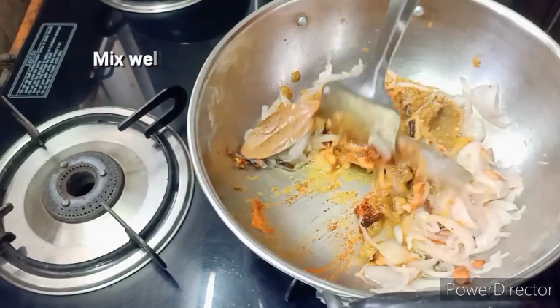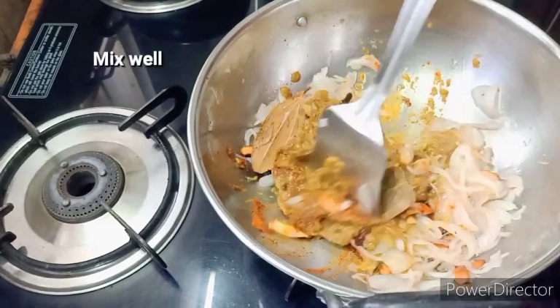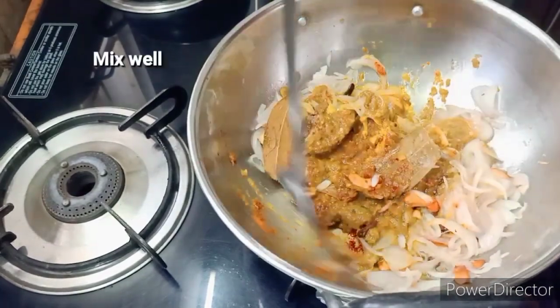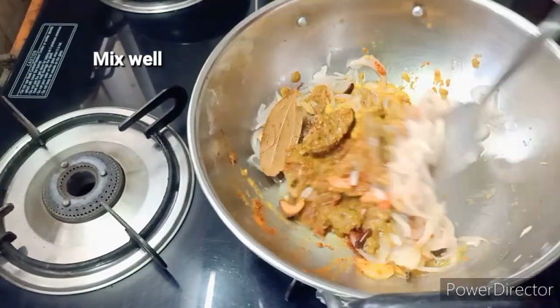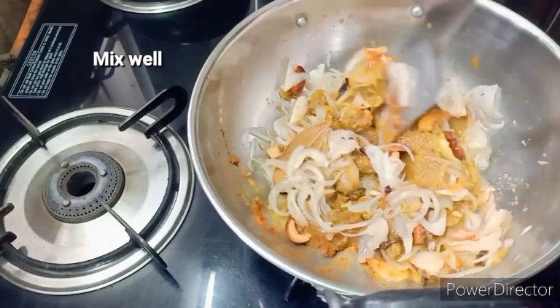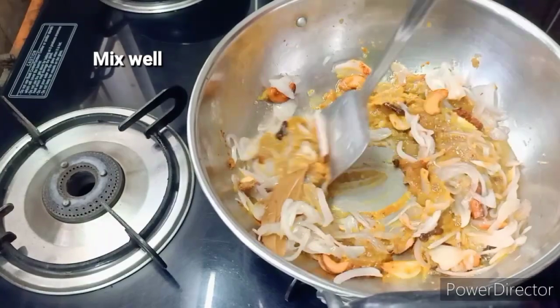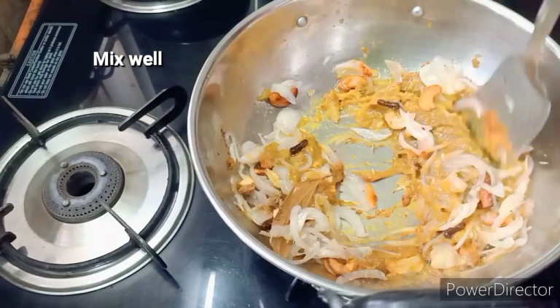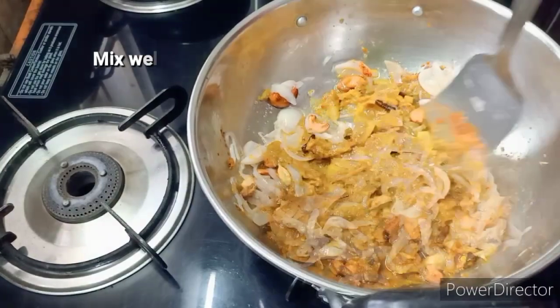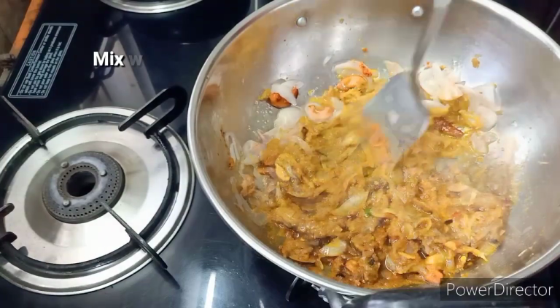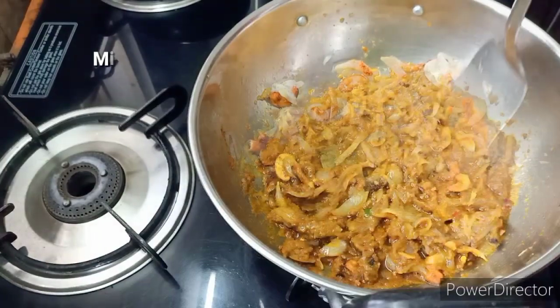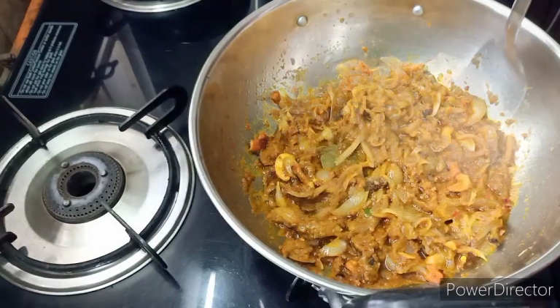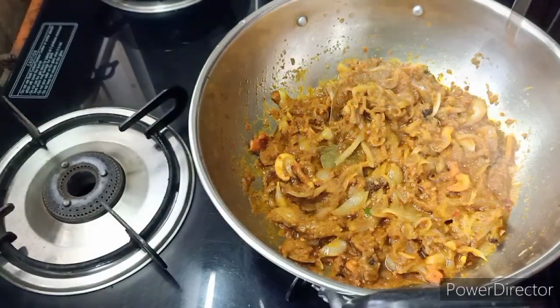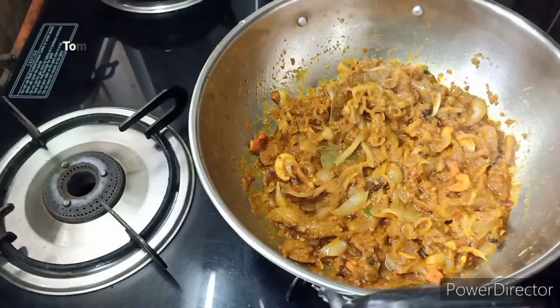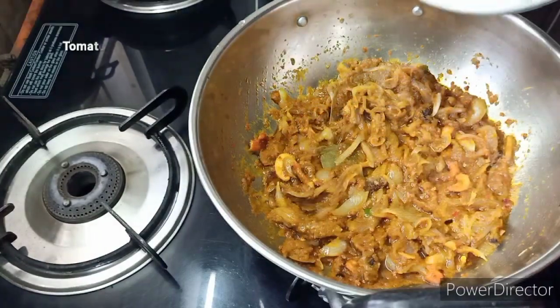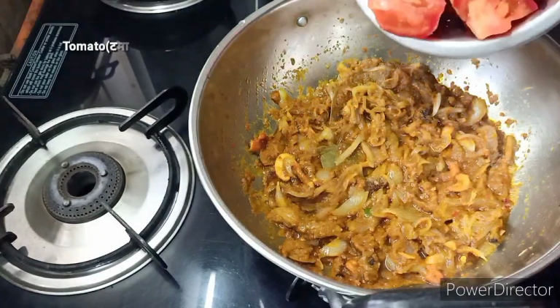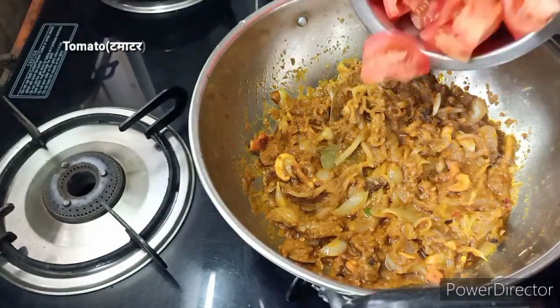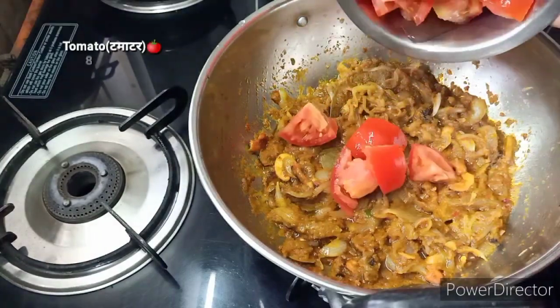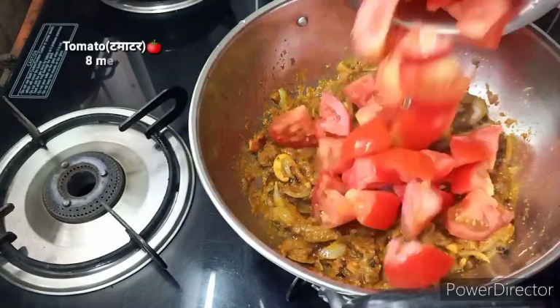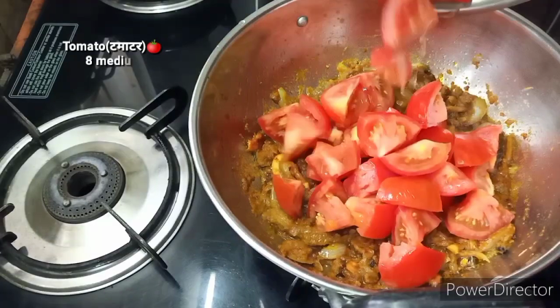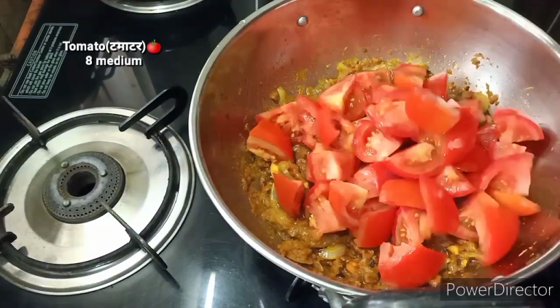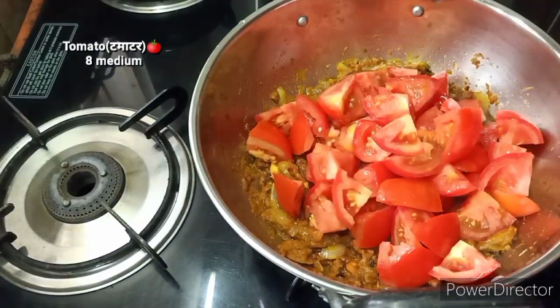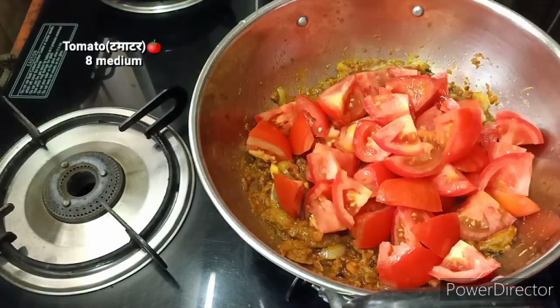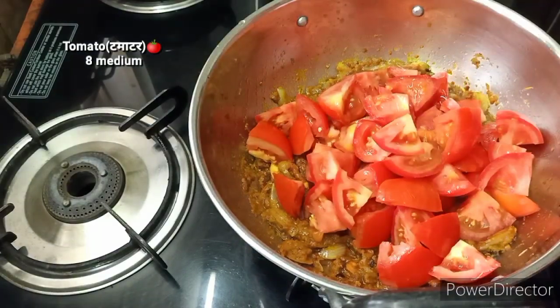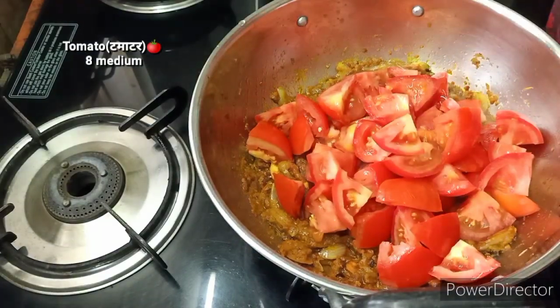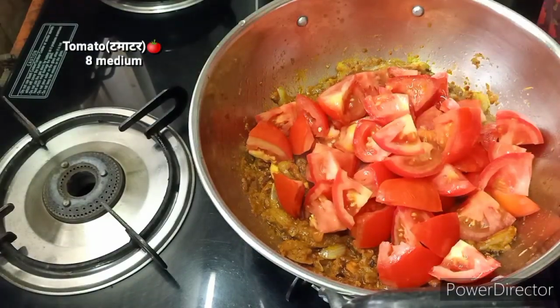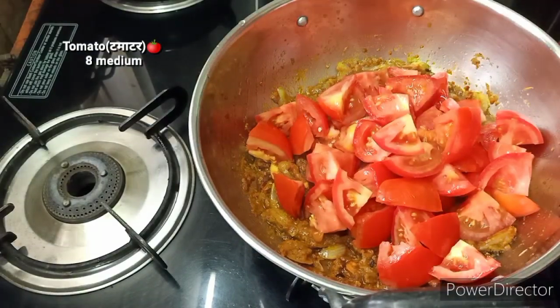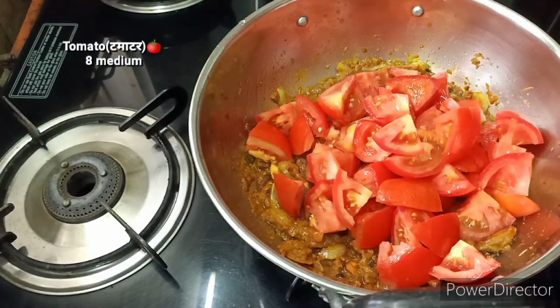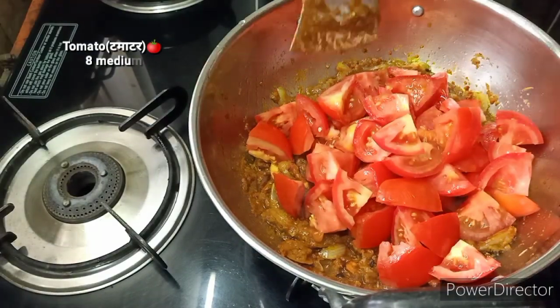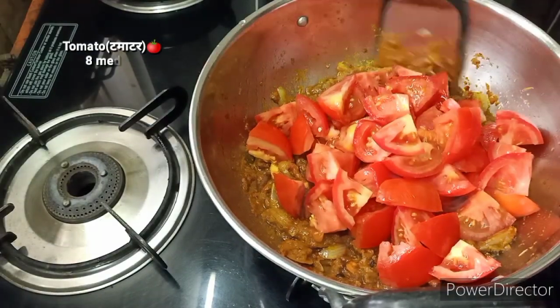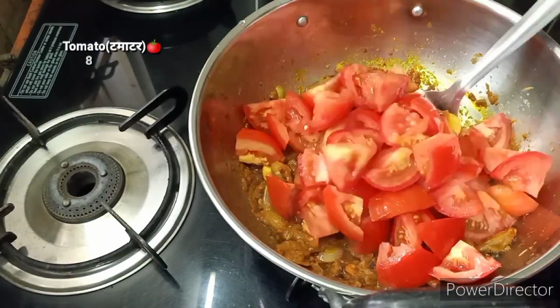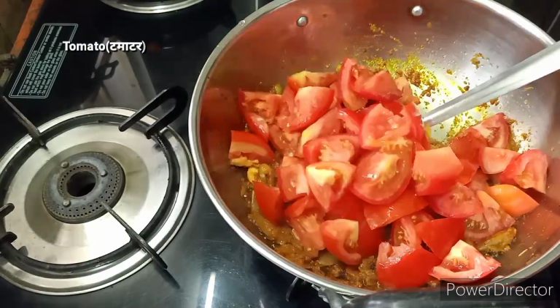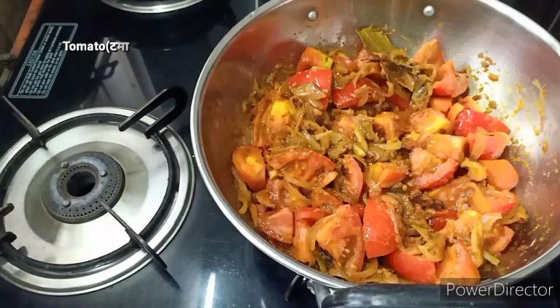This recipe is very quick and you can cook the rice at a good speed. You can try this. My next step is the ingredients — medium-sized tomatoes.